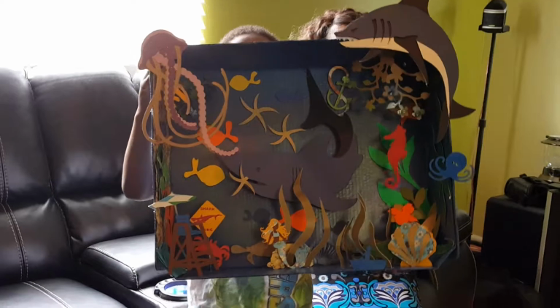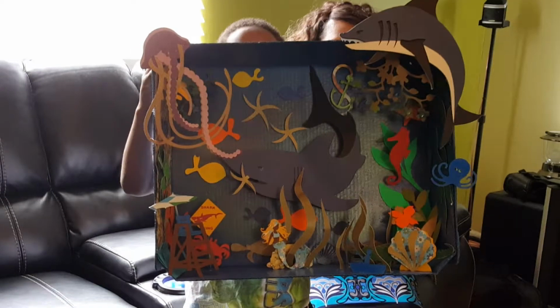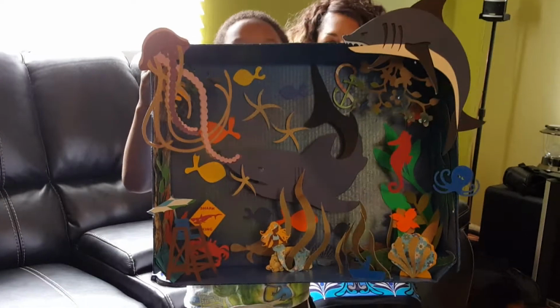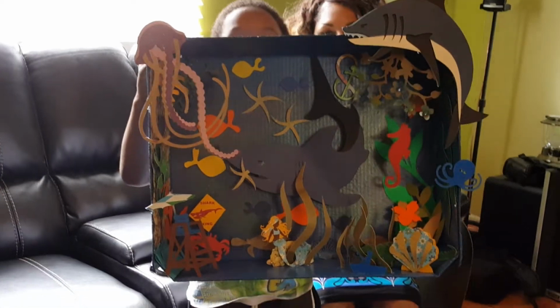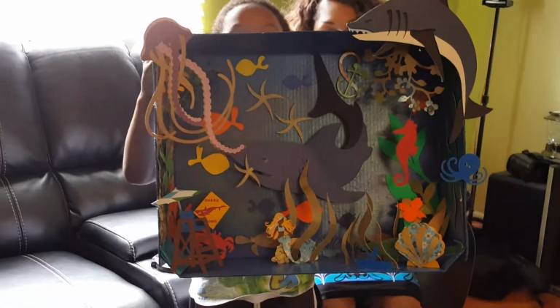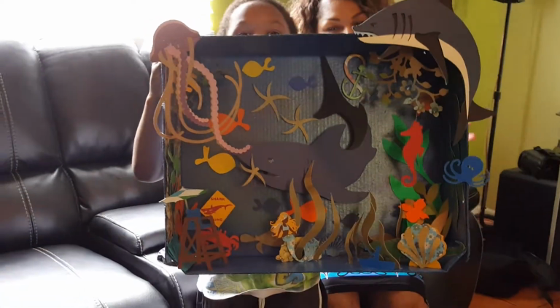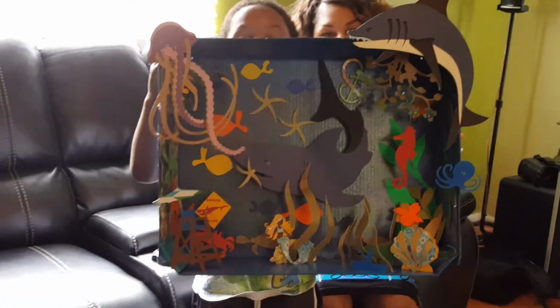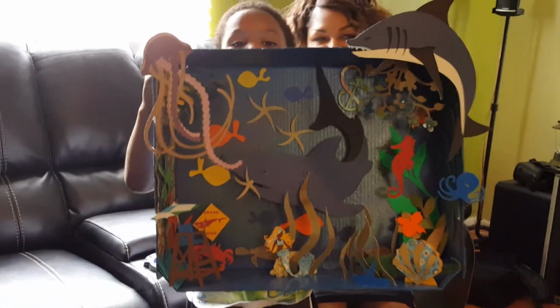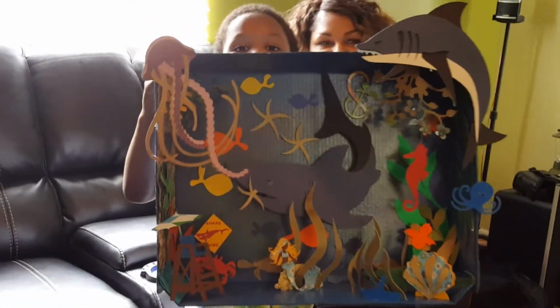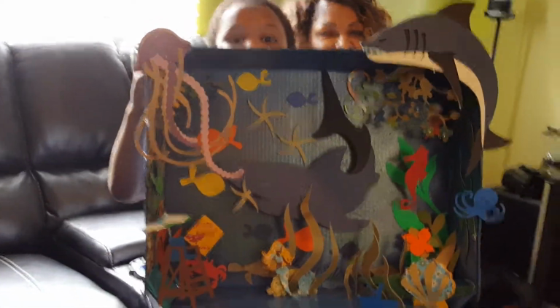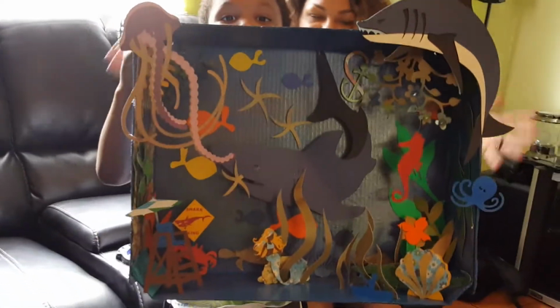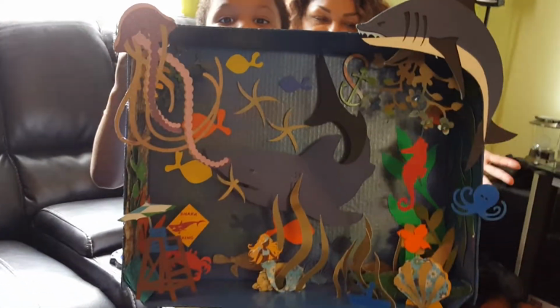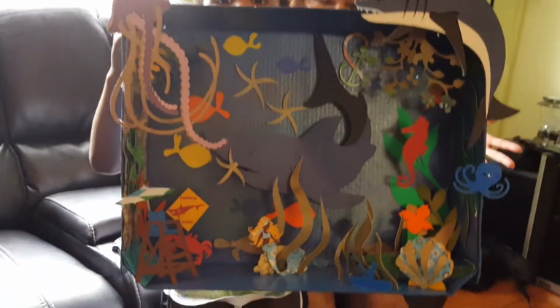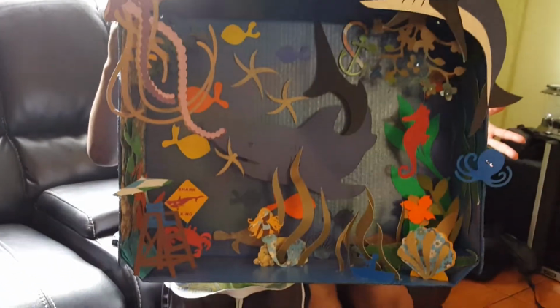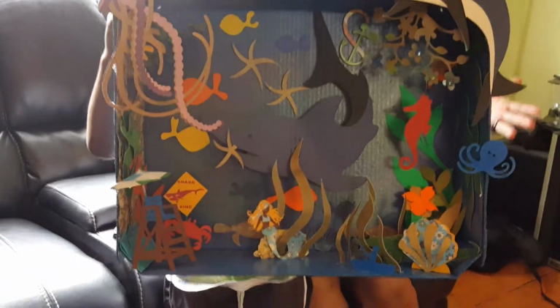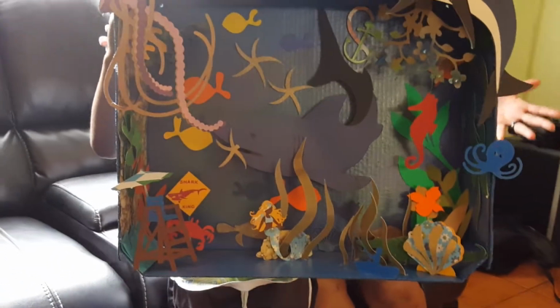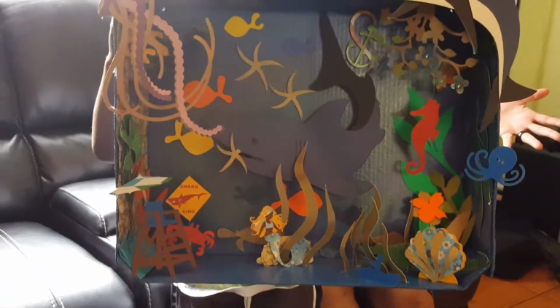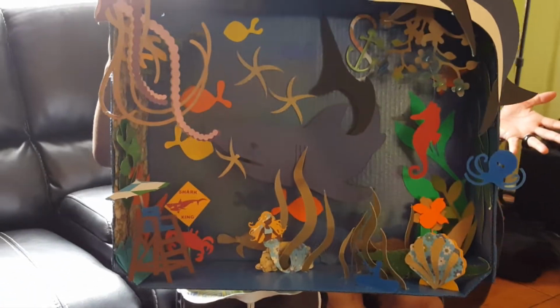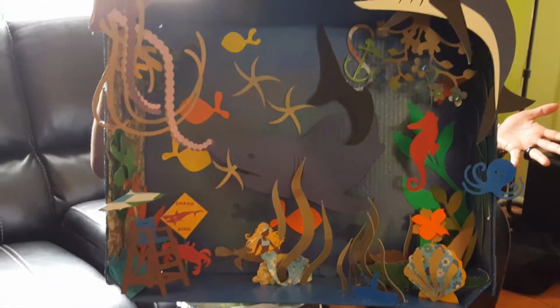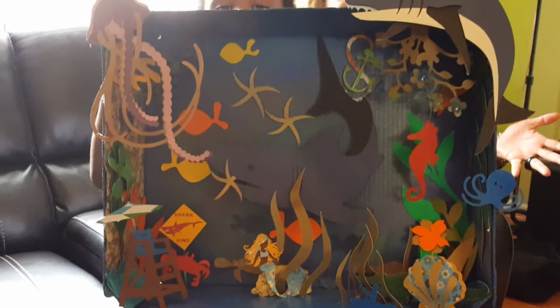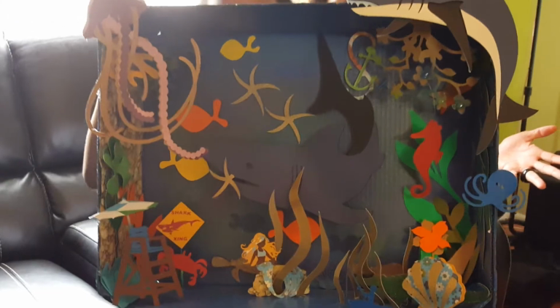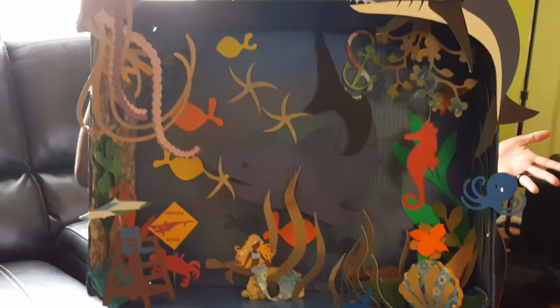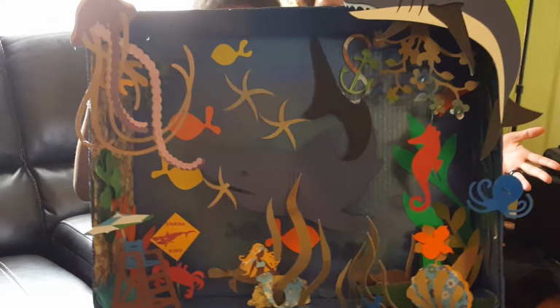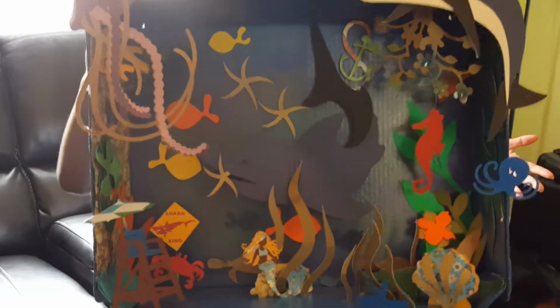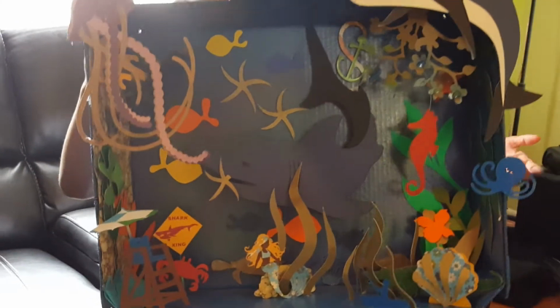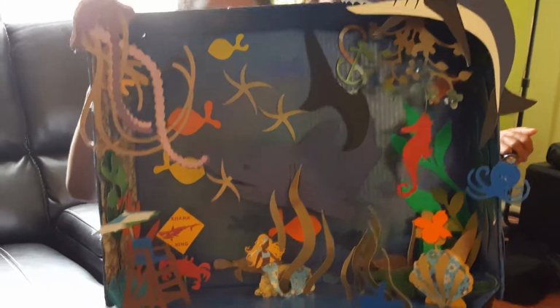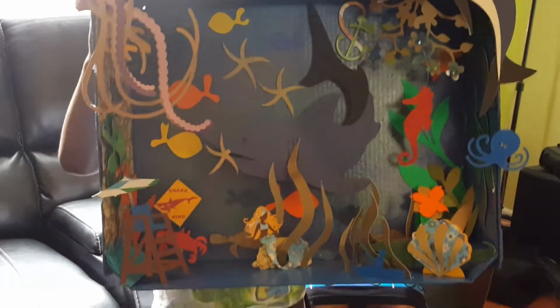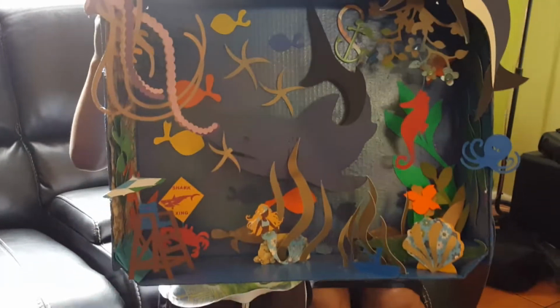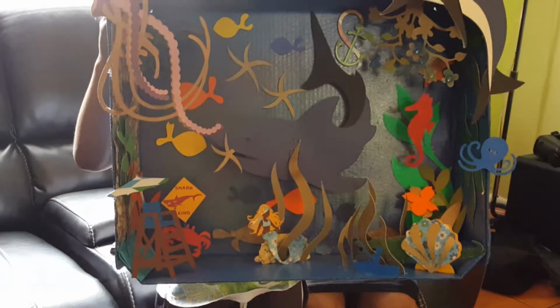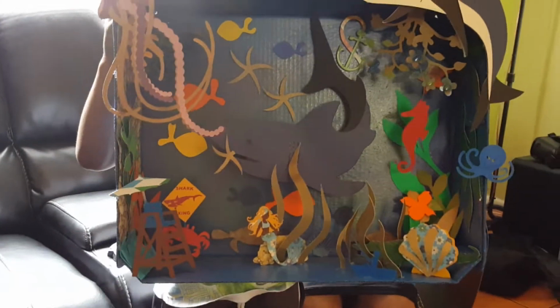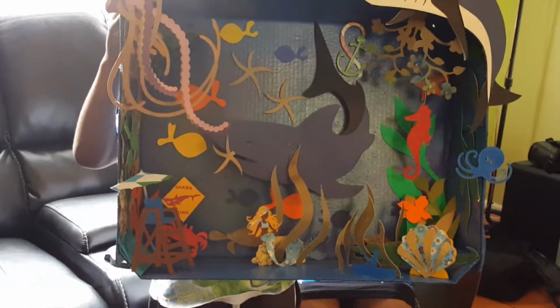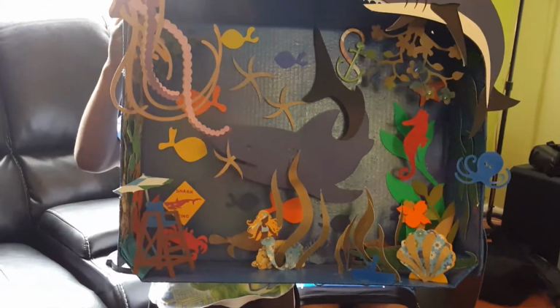I'm just saying, I'm not bragging. Thank you, Cricut. You're an amazing, amazing machine. Hope you enjoy it.